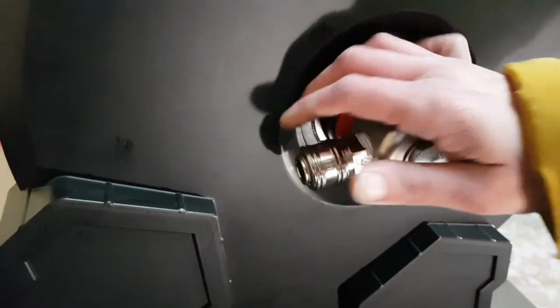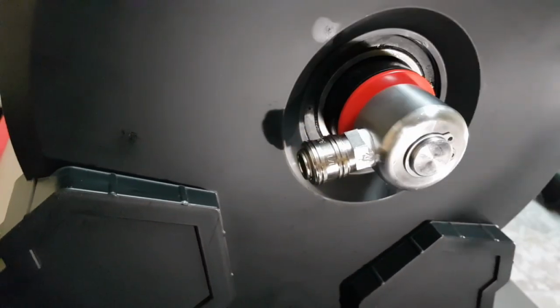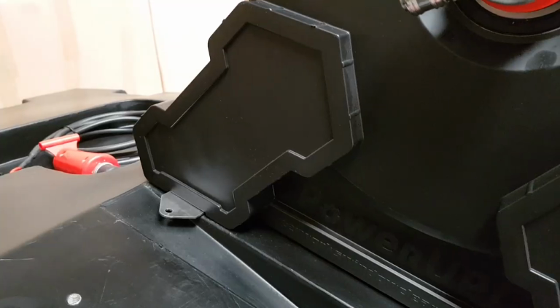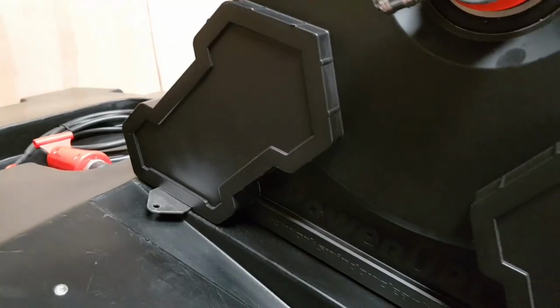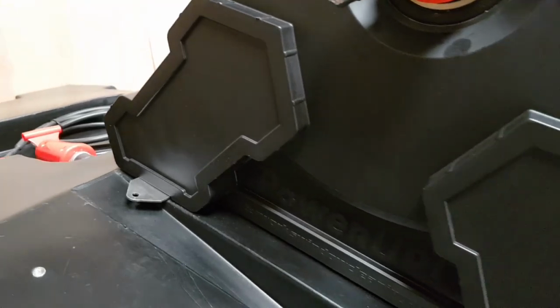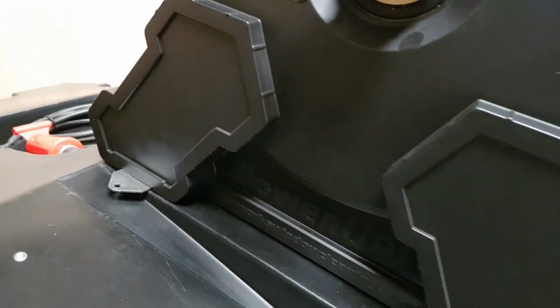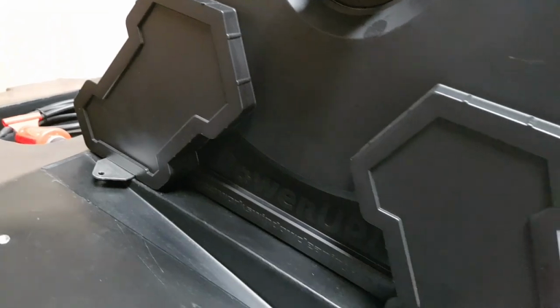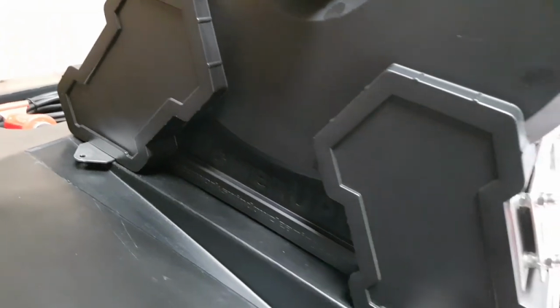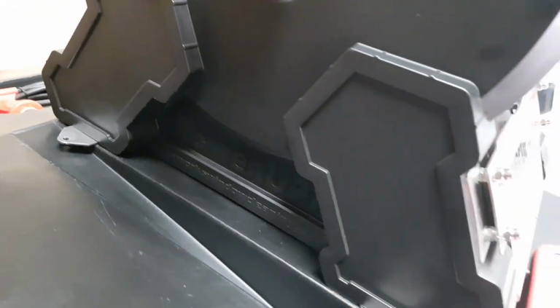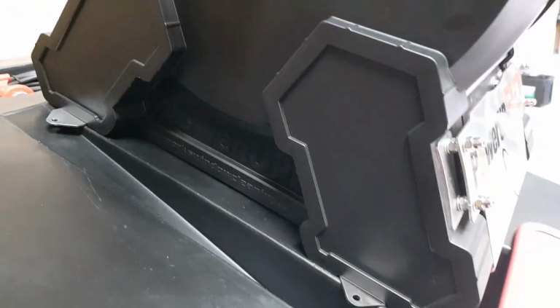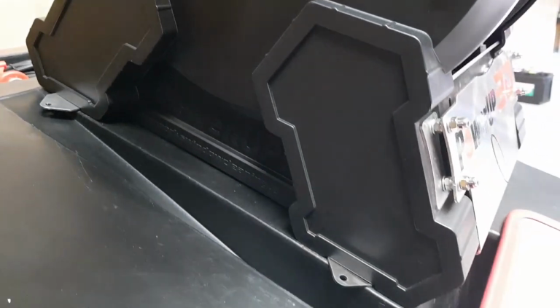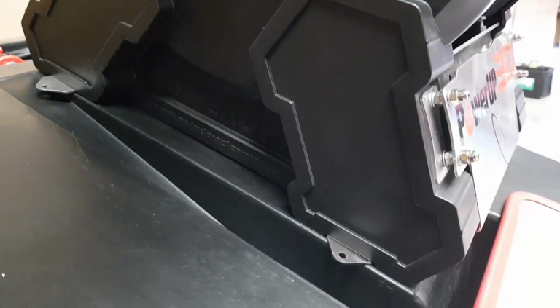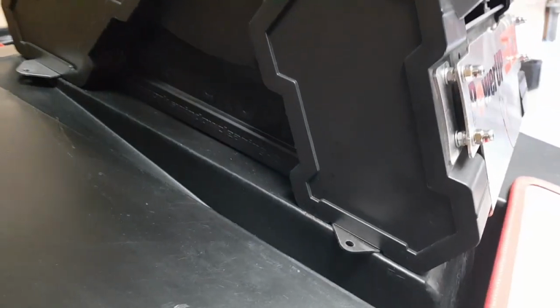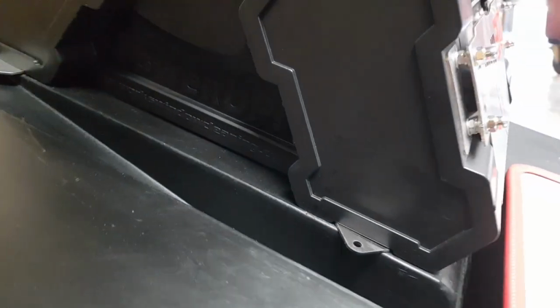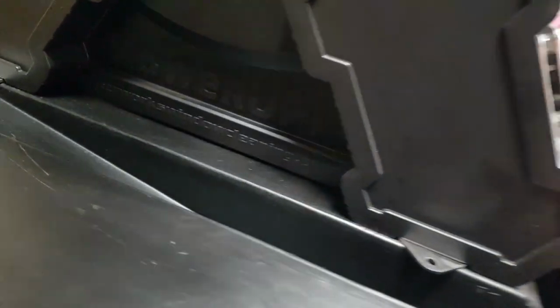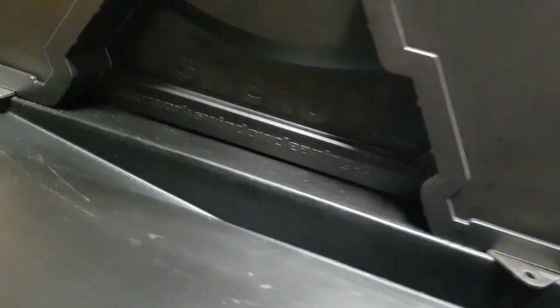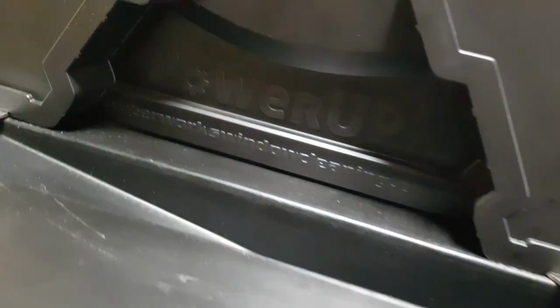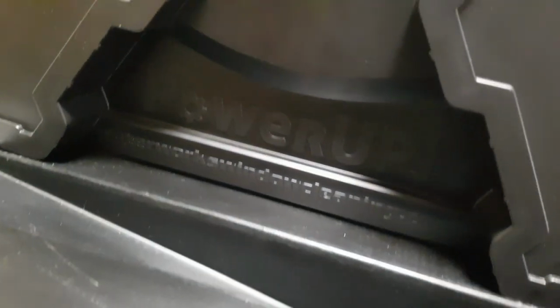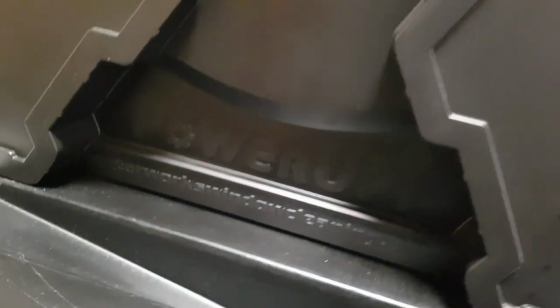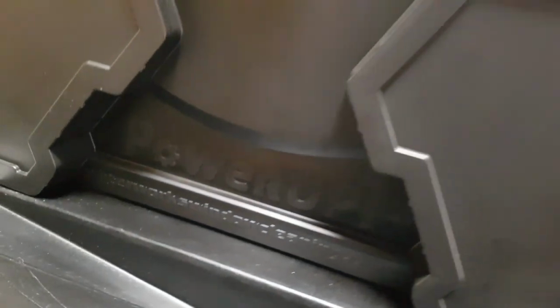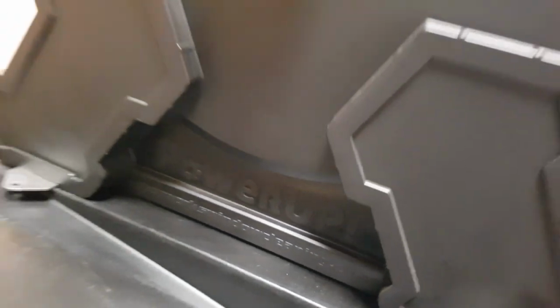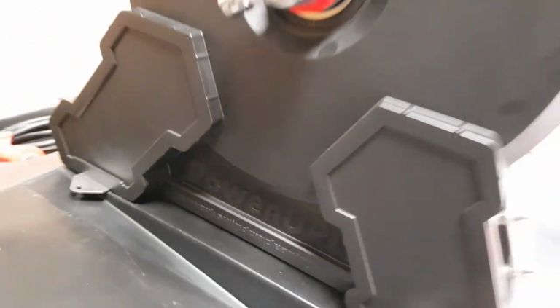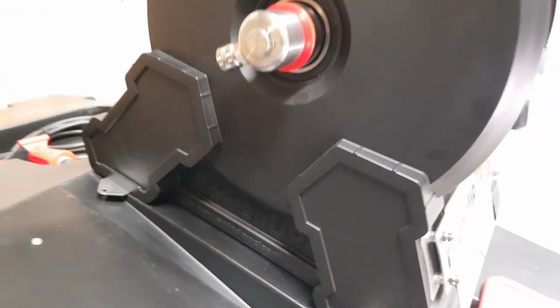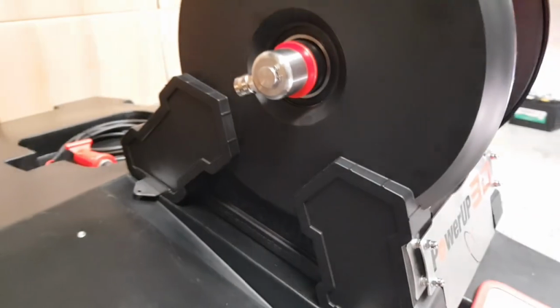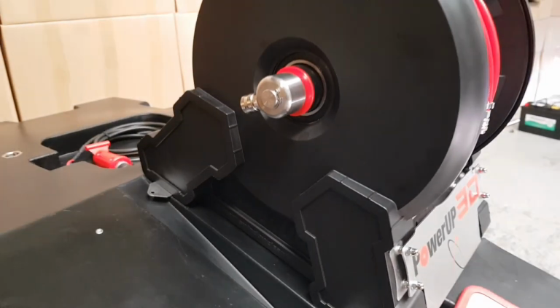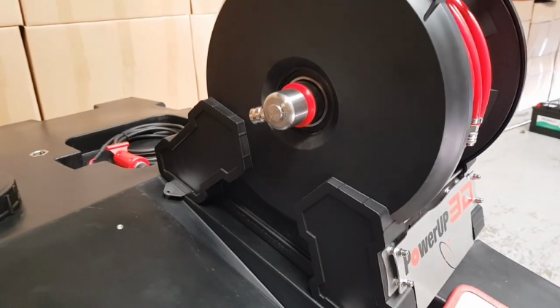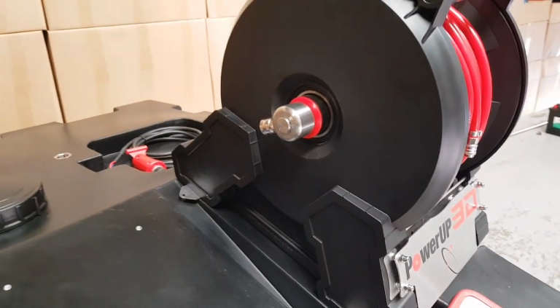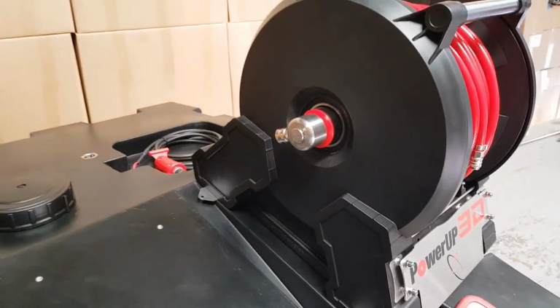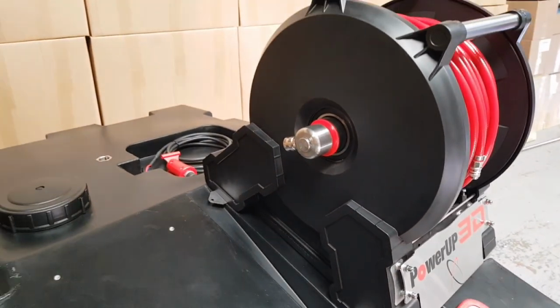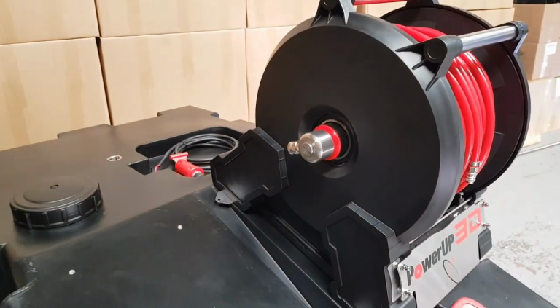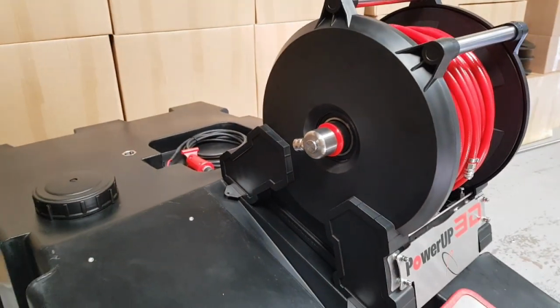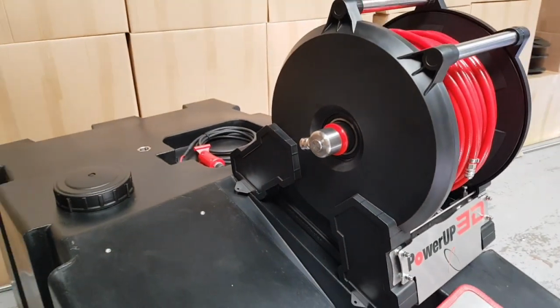A robust composite outer cover protects all moving parts and is 100% corrosion resistant, making it the safest reel on the market today.